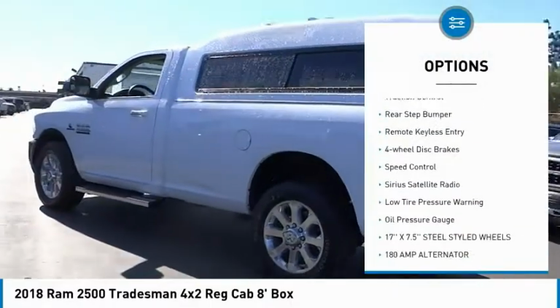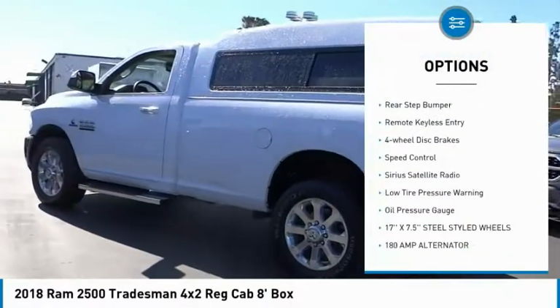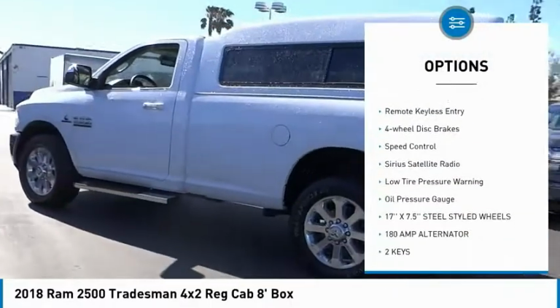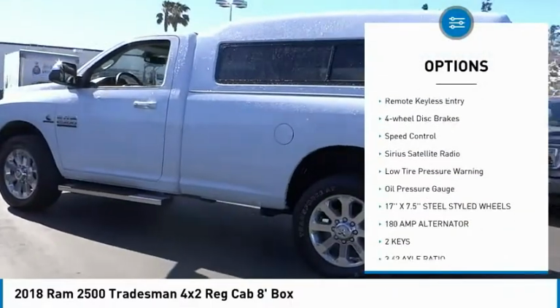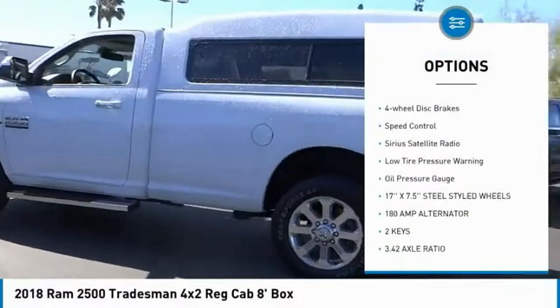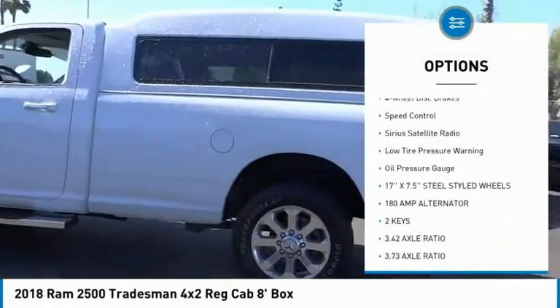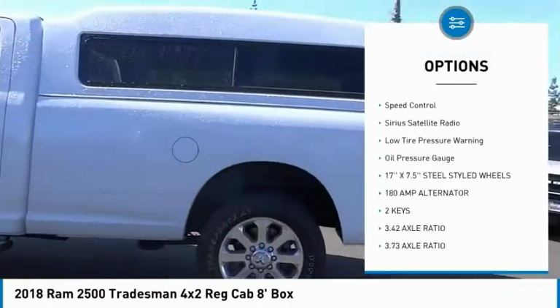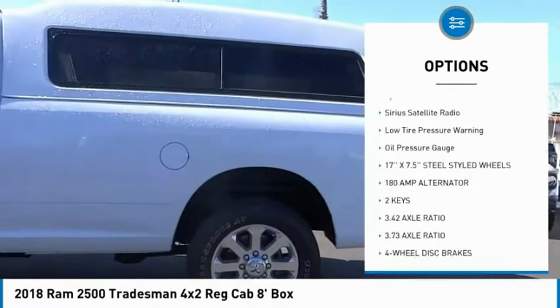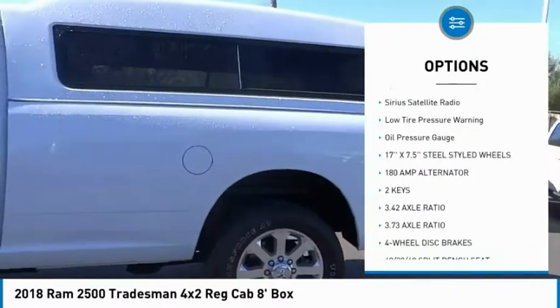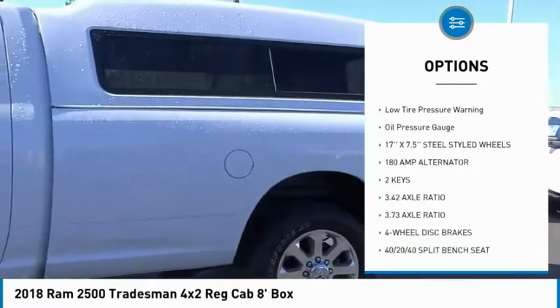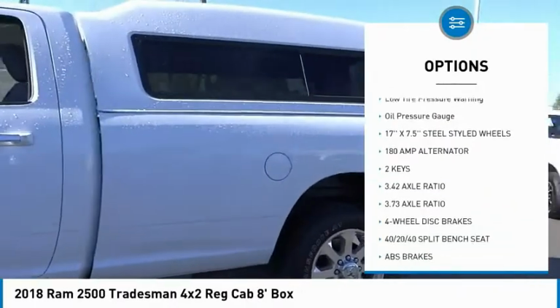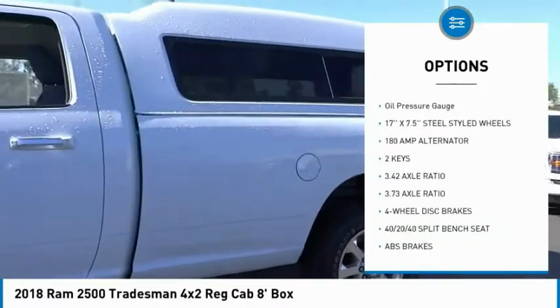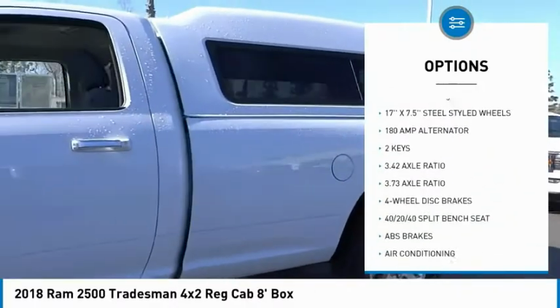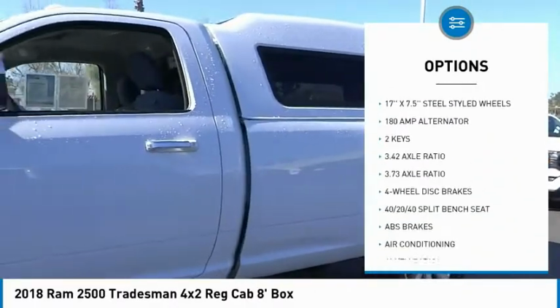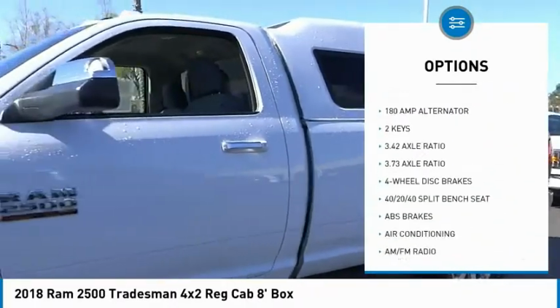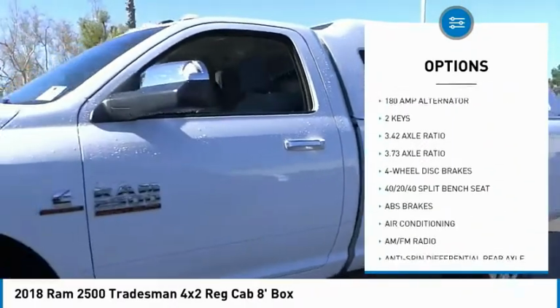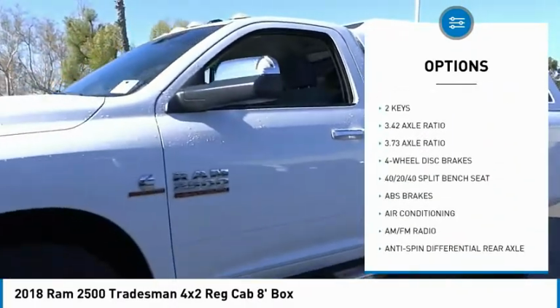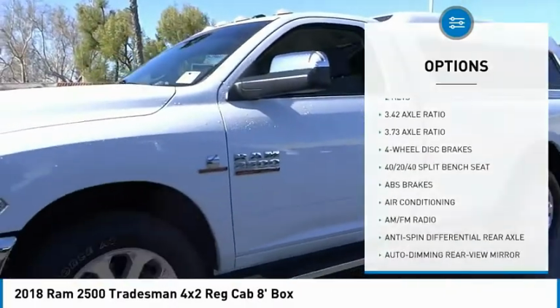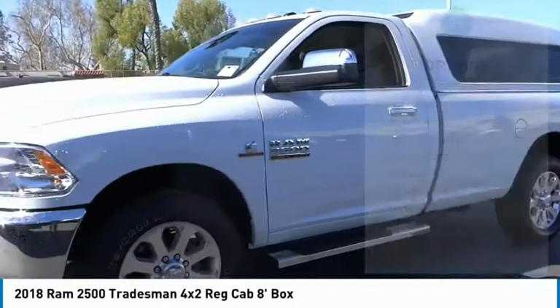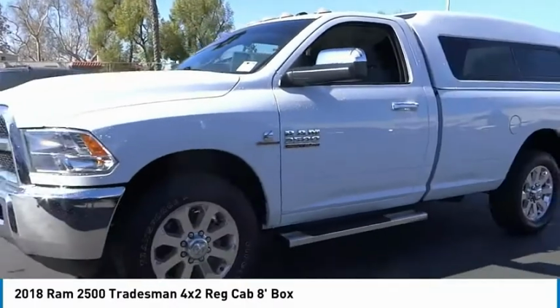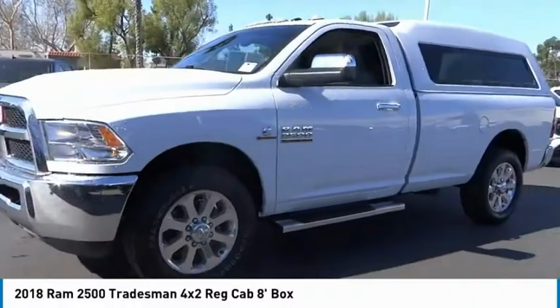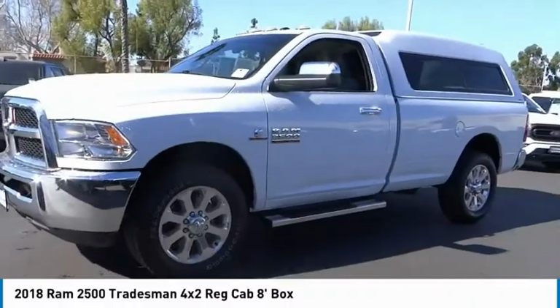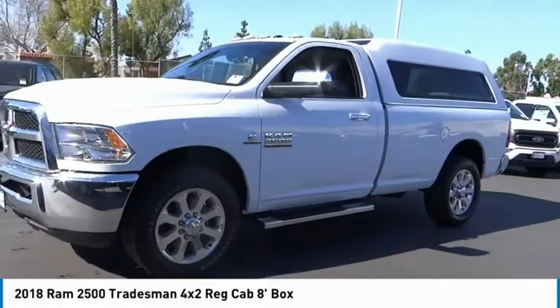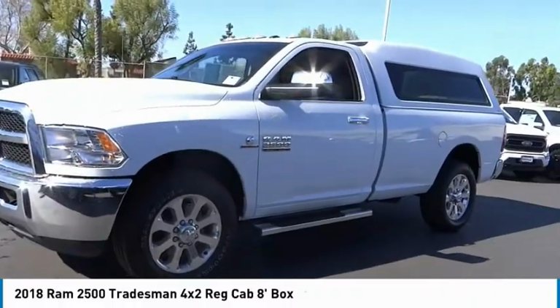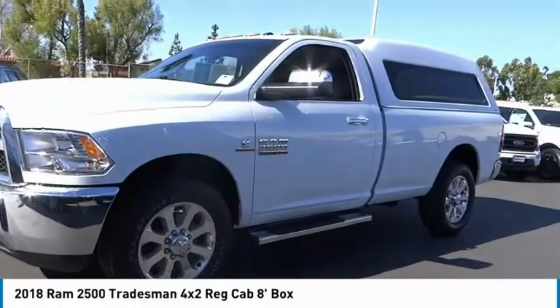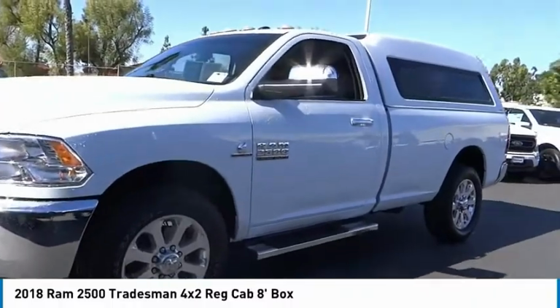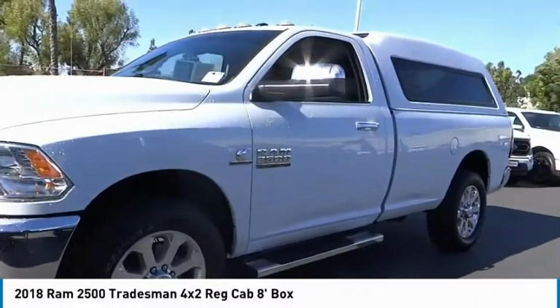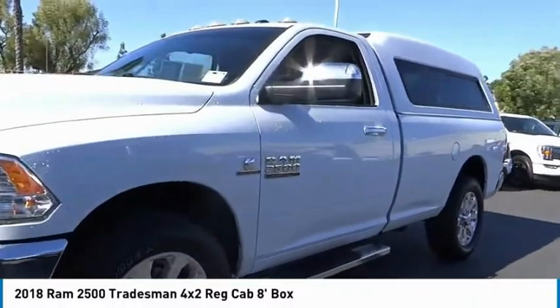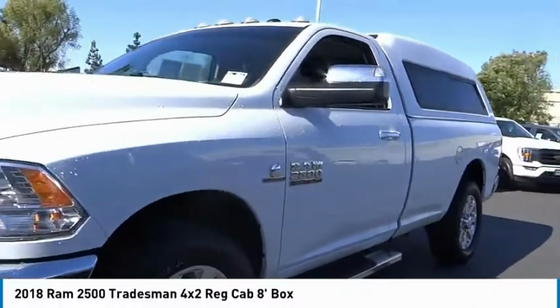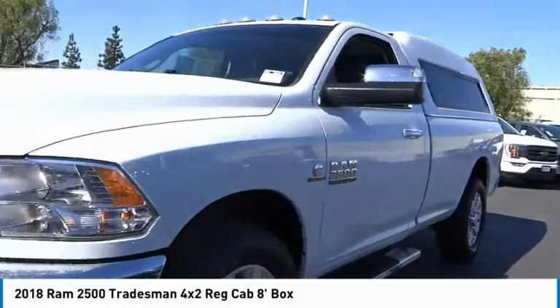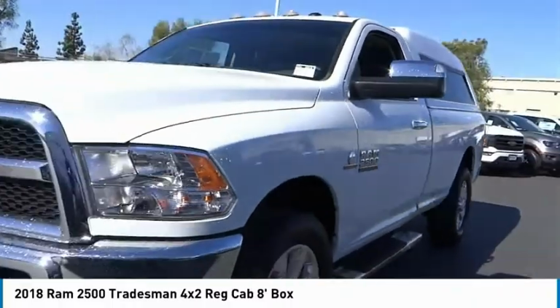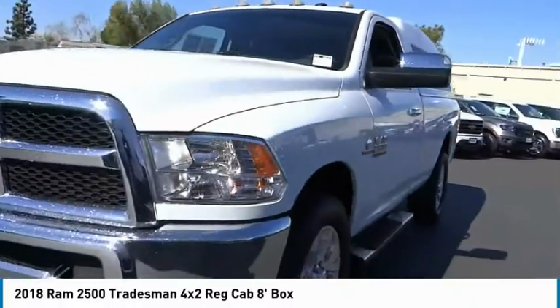Brake assist. Traction control. Rear step bumper. Remote keyless entry. Four wheel disc brakes. Speed control. Sirius satellite radio. Low tire pressure warning. Oil pressure gauge.